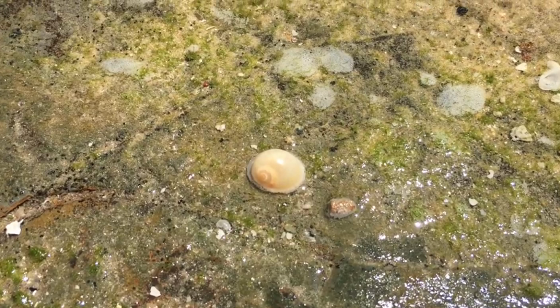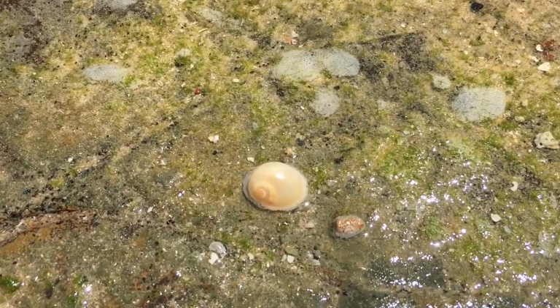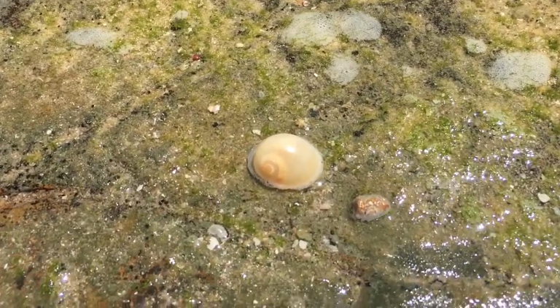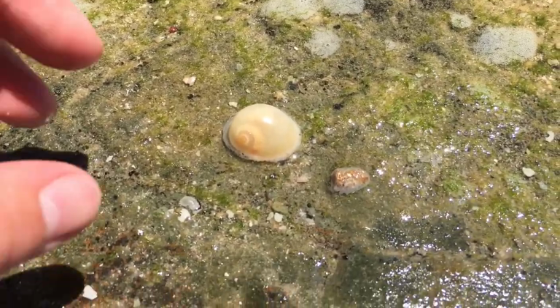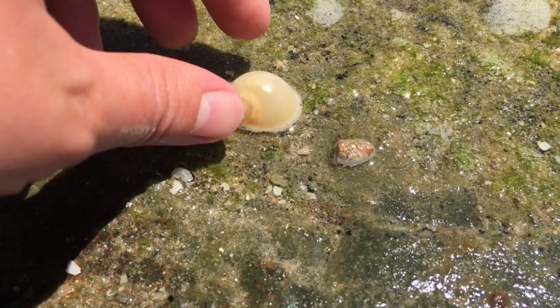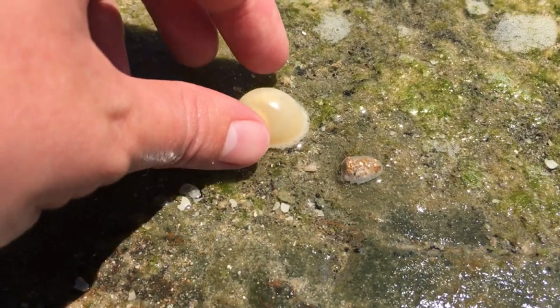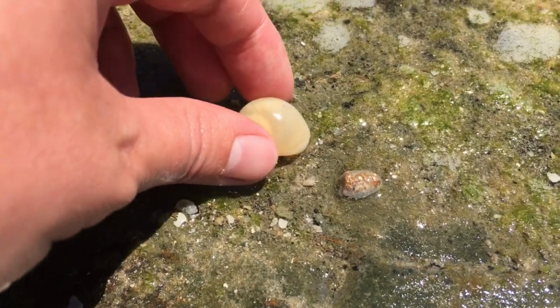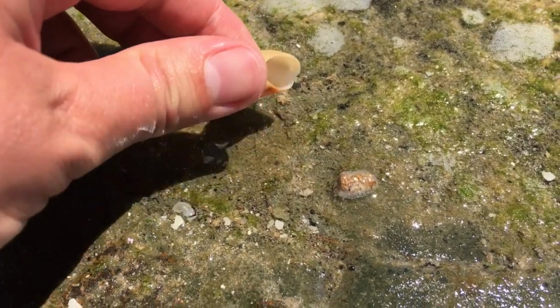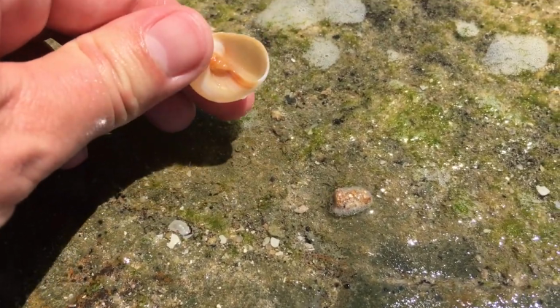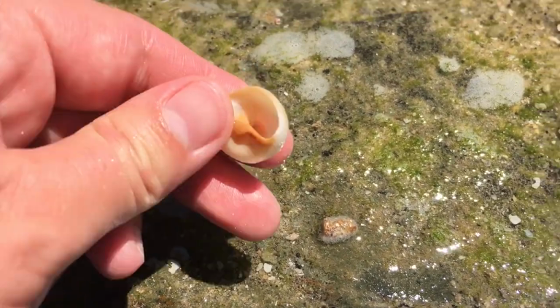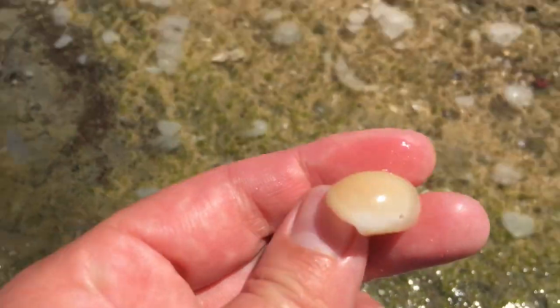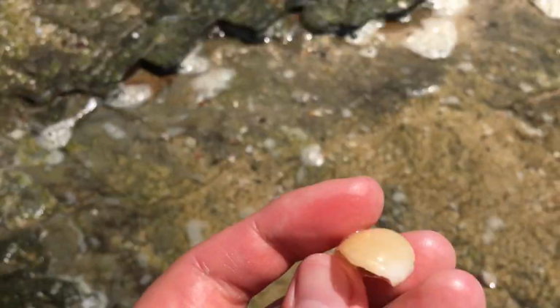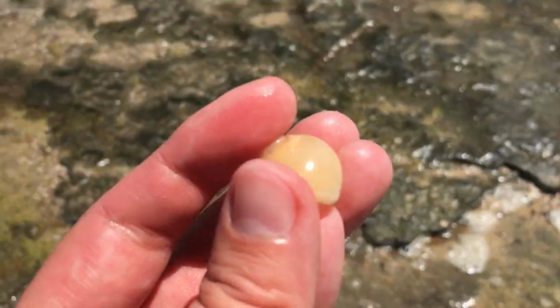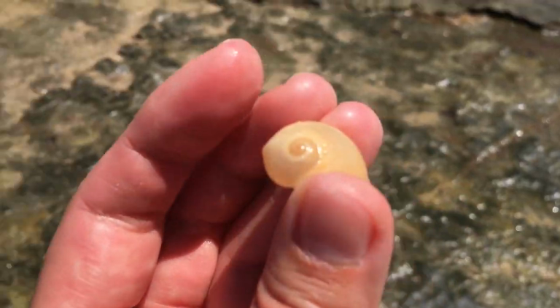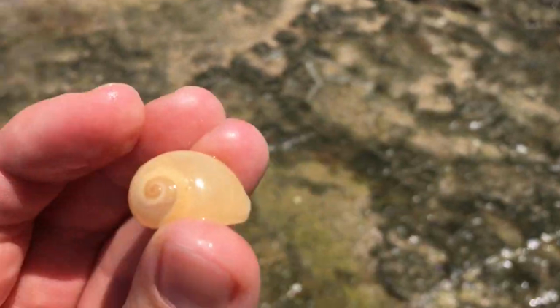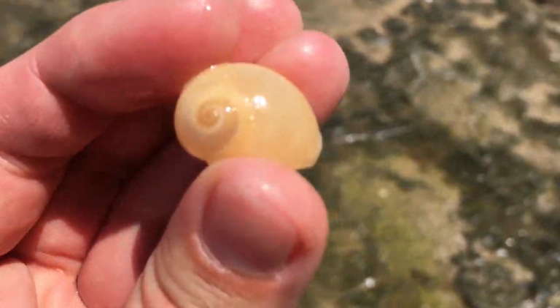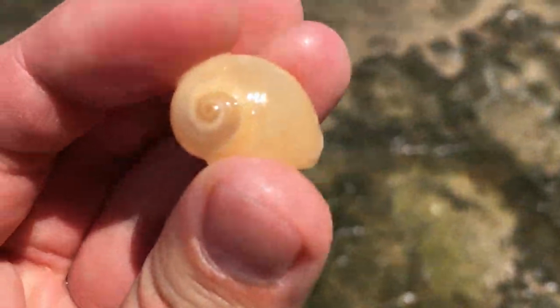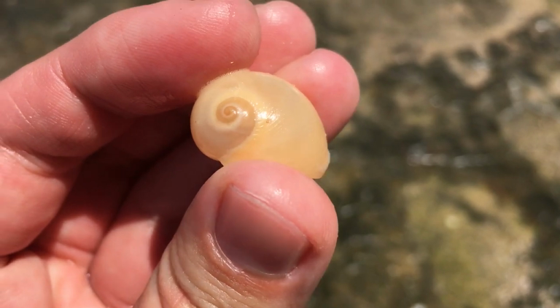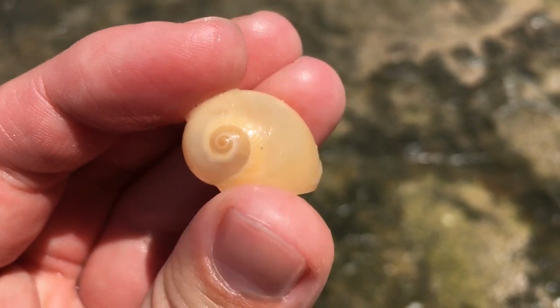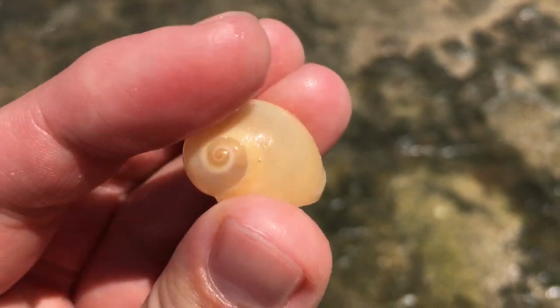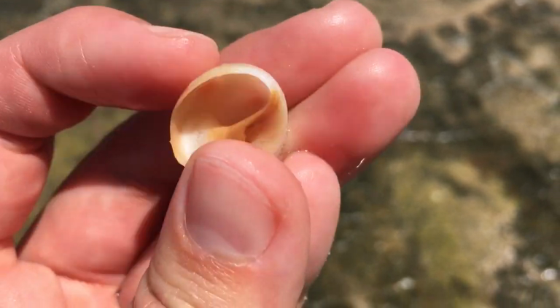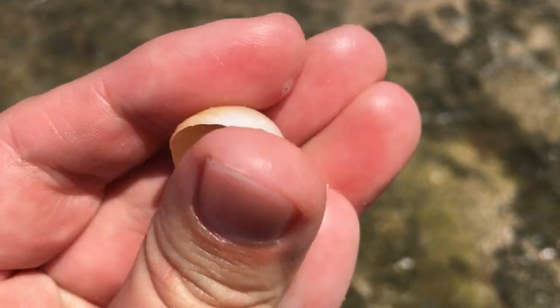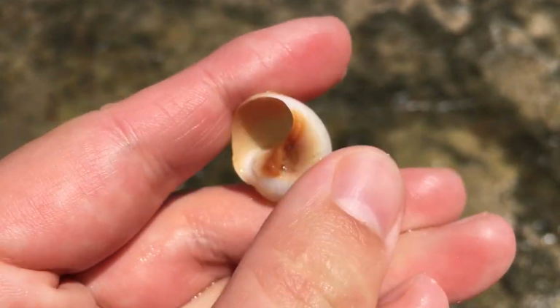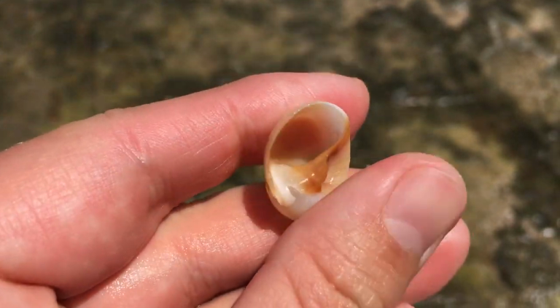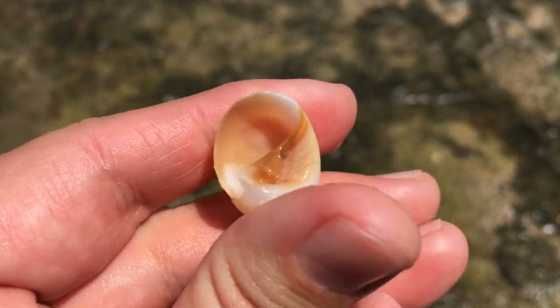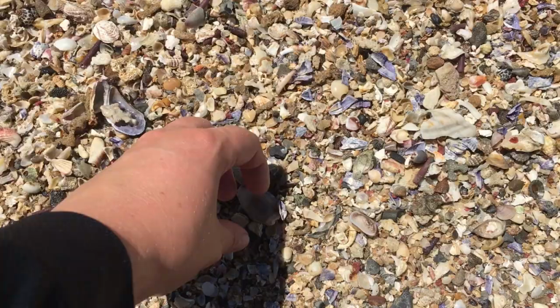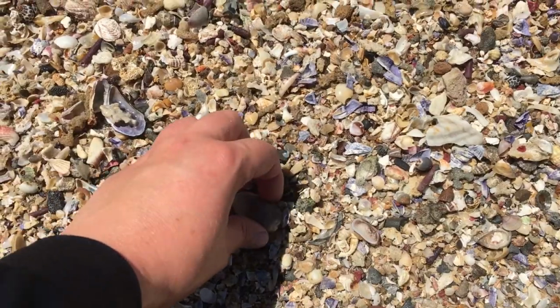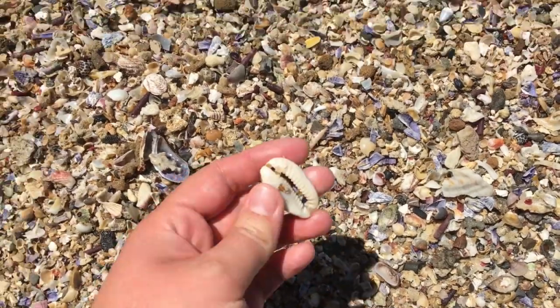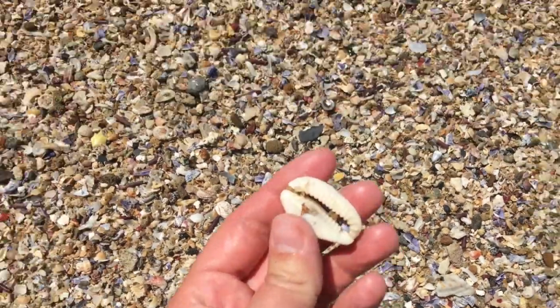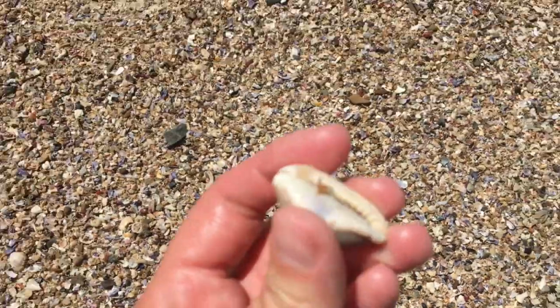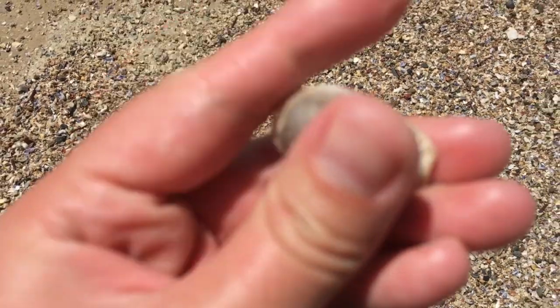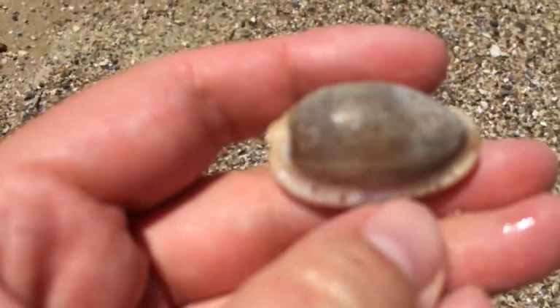Look at that one just sitting there. Is it occupied? Nope, it's empty. Yes, a very pretty nice Moonsnail. Ragulina Rosa, yeah.